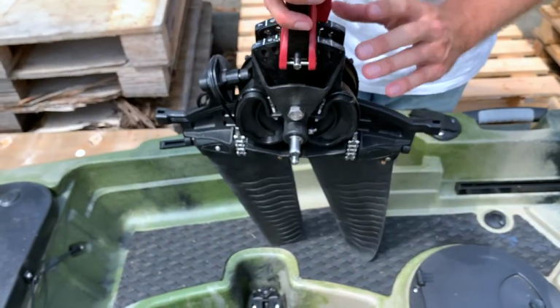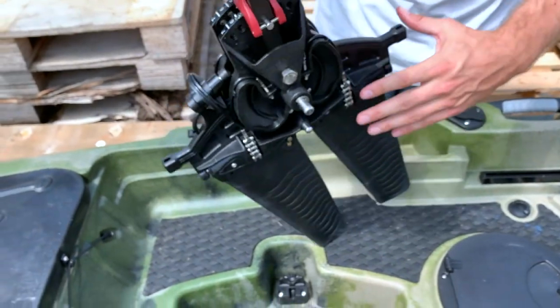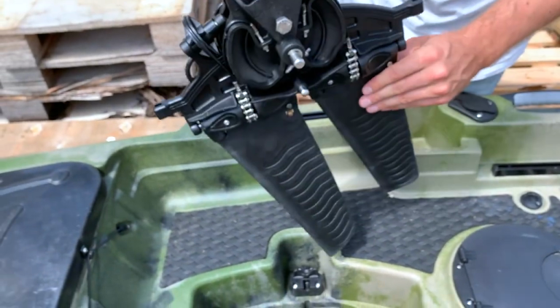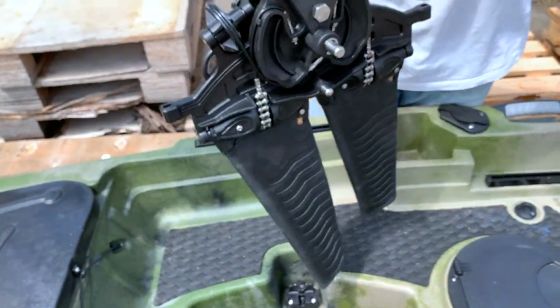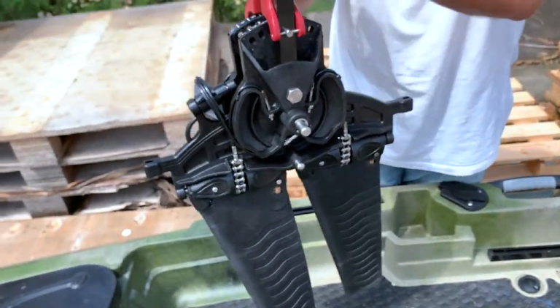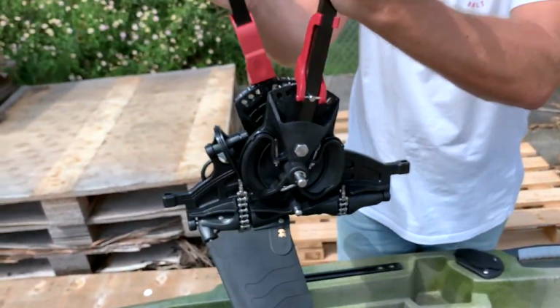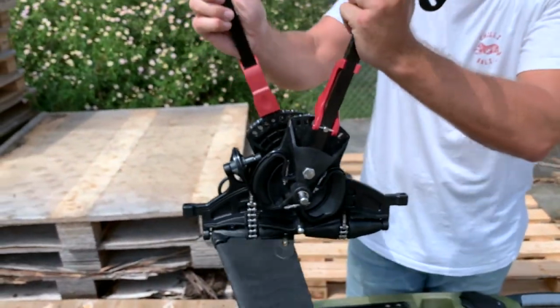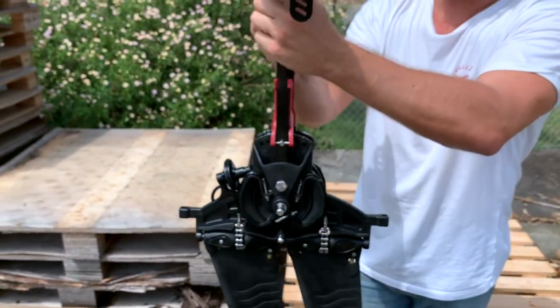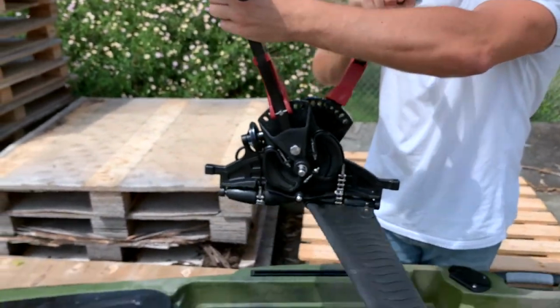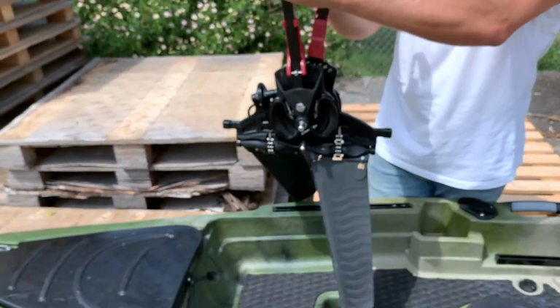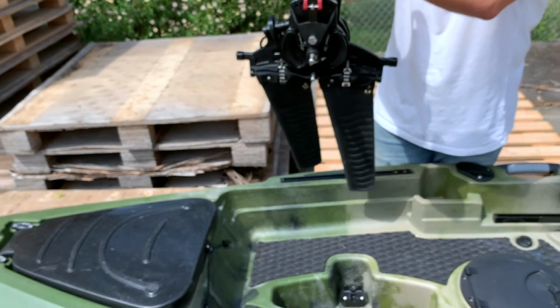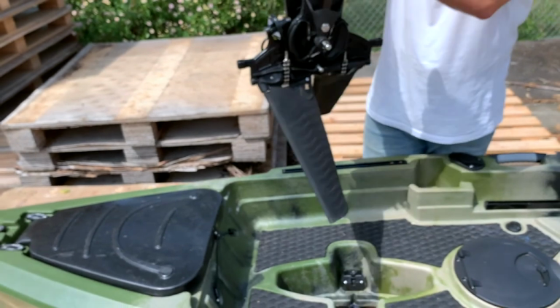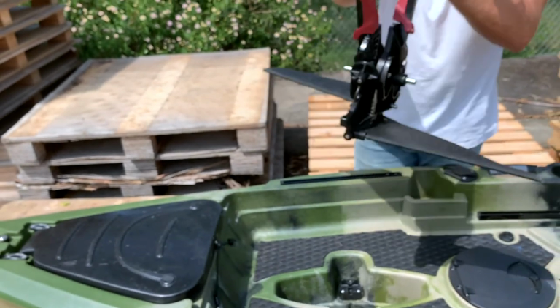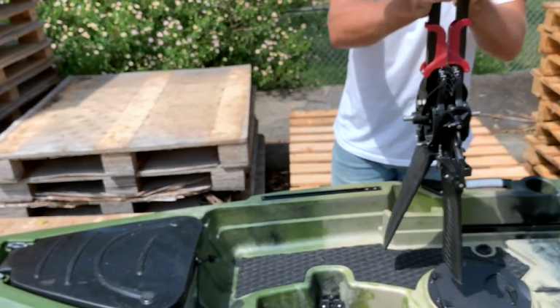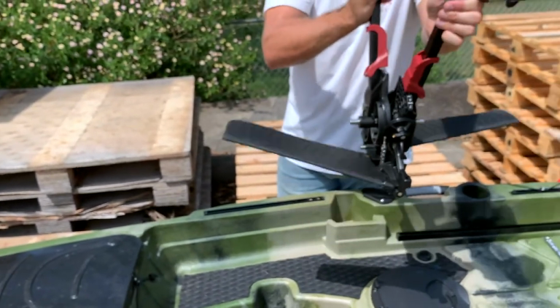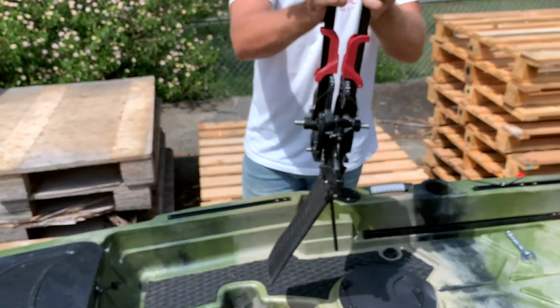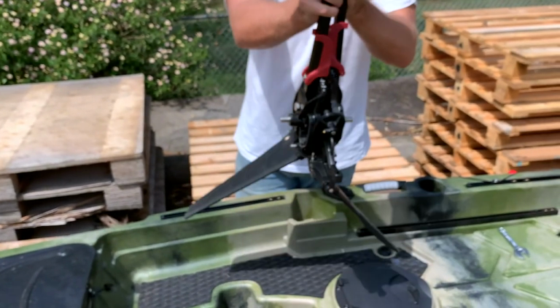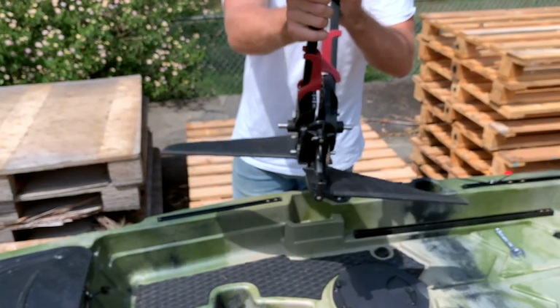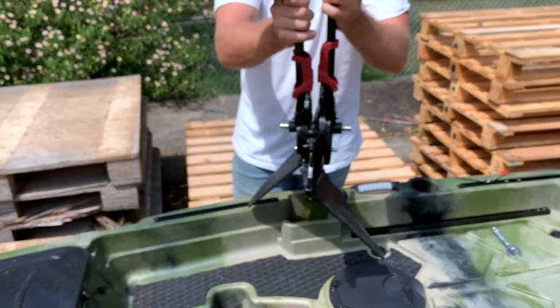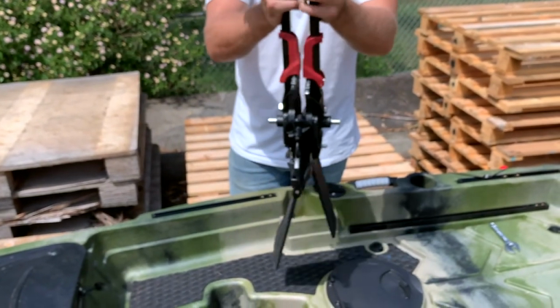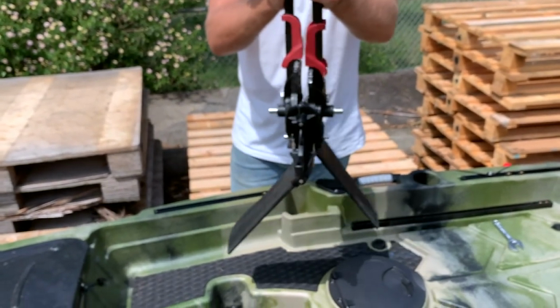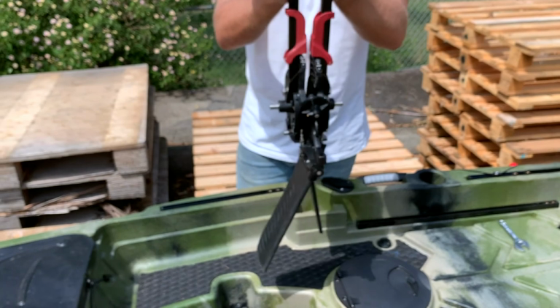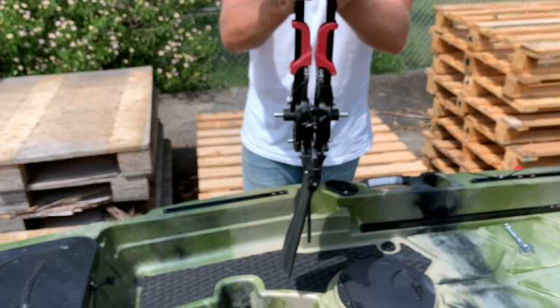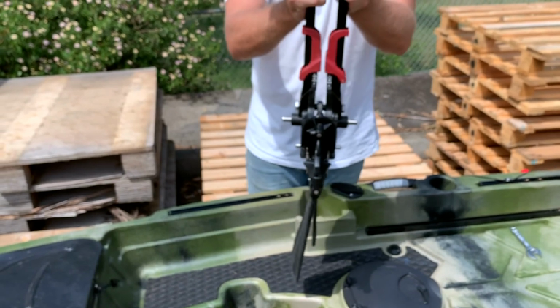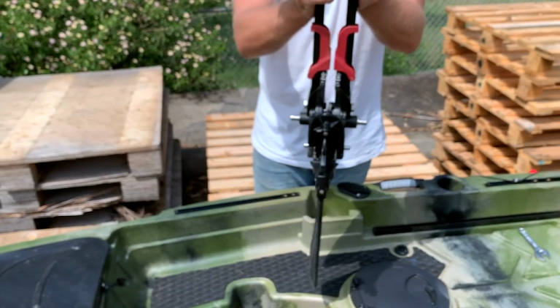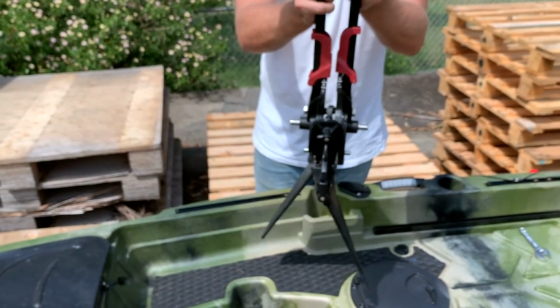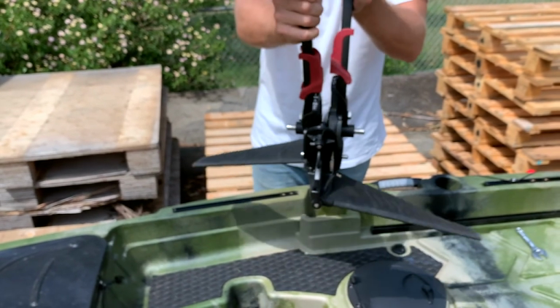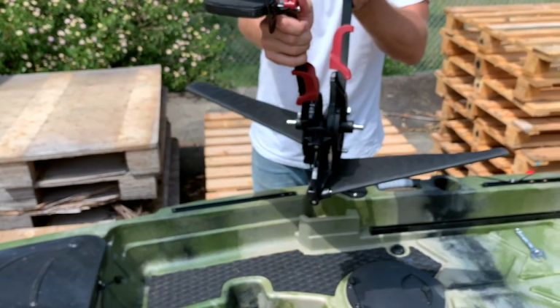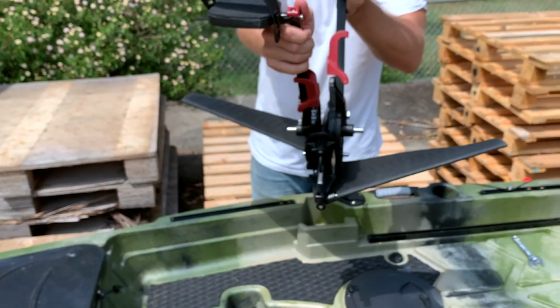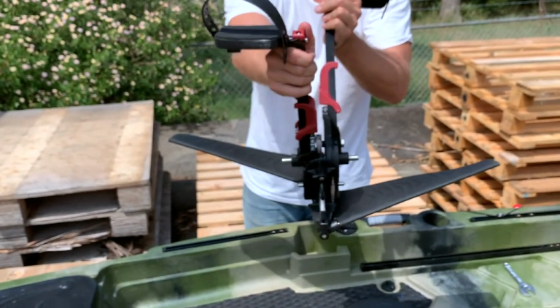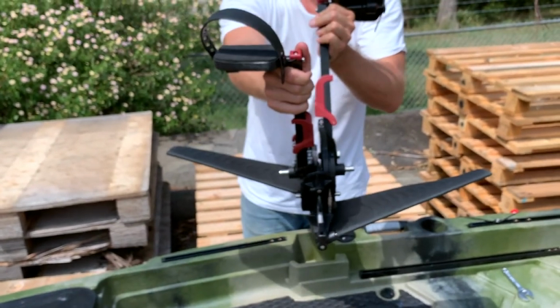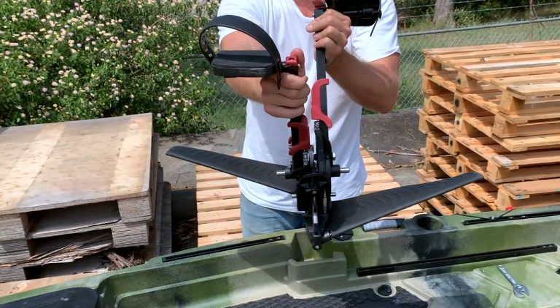Once you've got the pedals on there, you can see how they operate. In shallow waters, so you don't damage the blades, push the pedal all the way forward so that they fold up like that — so you don't snap the blade.